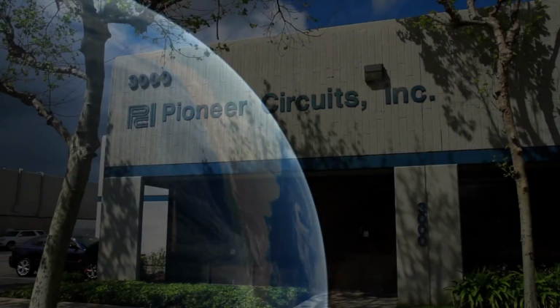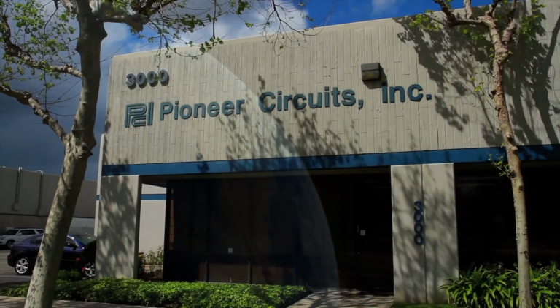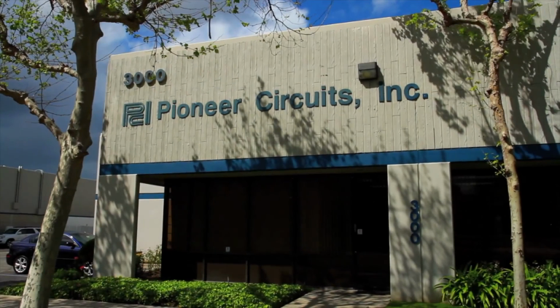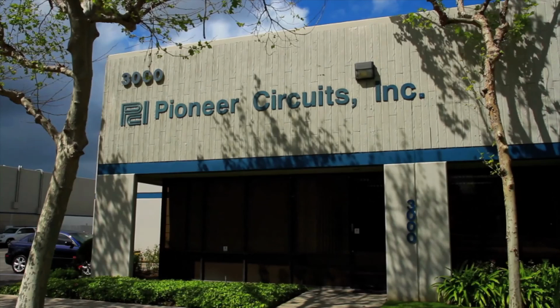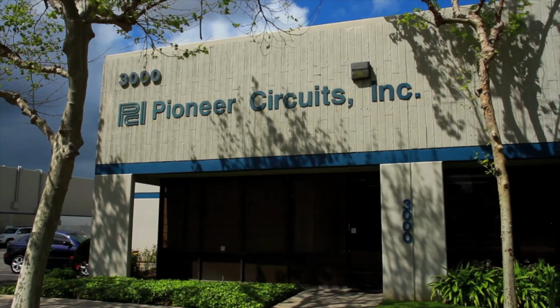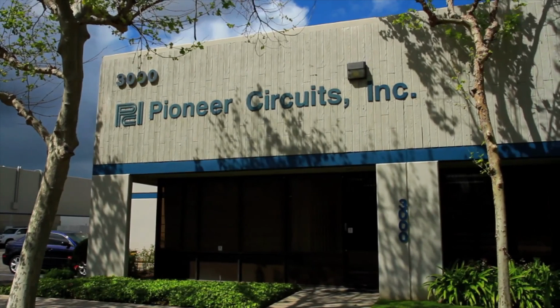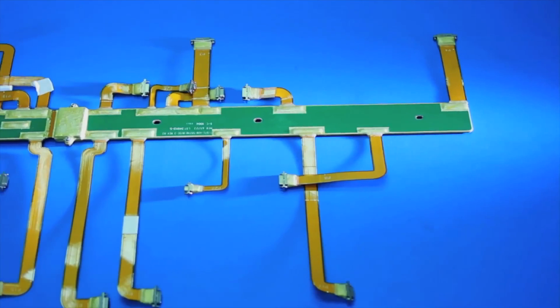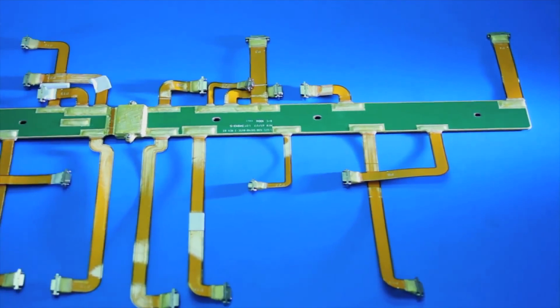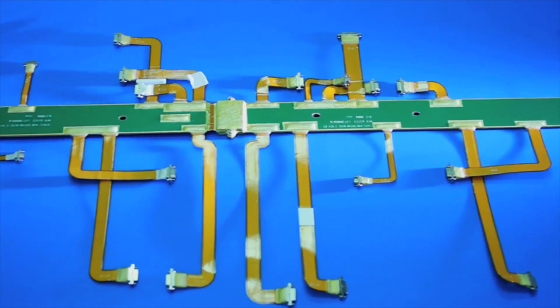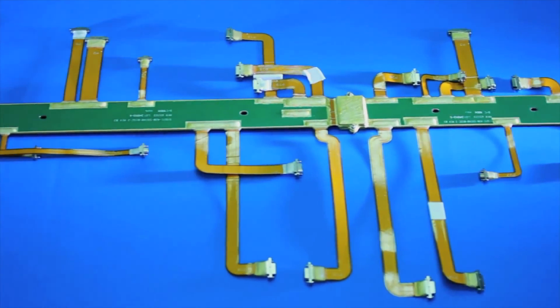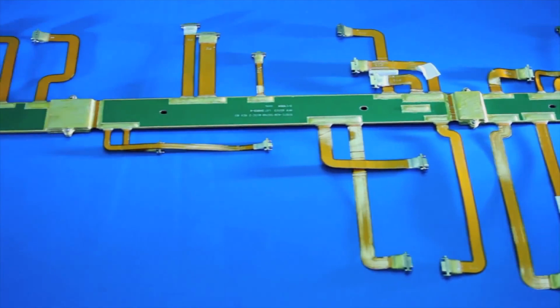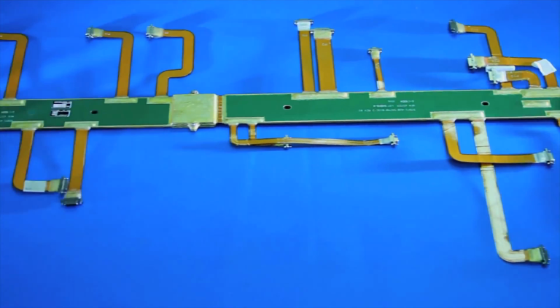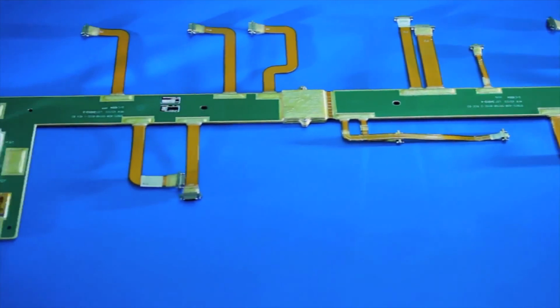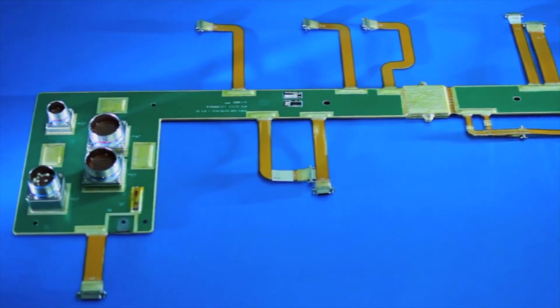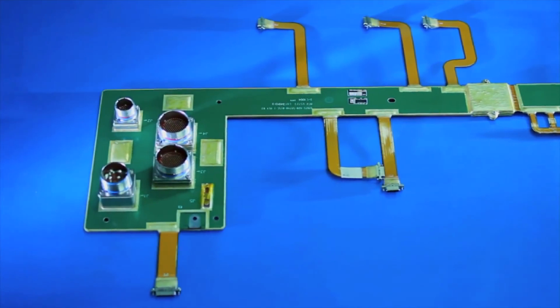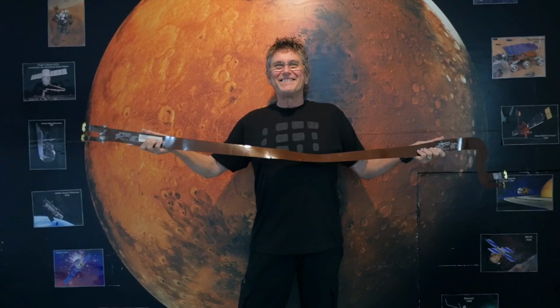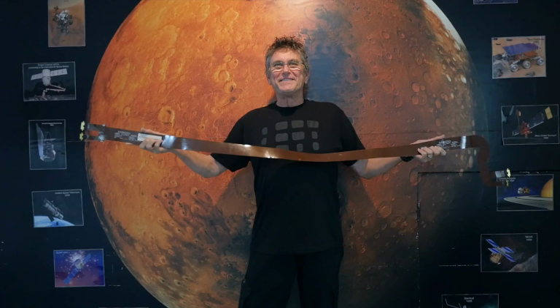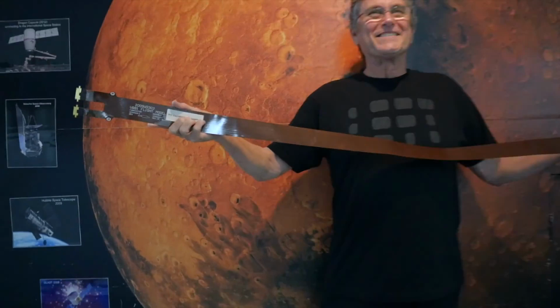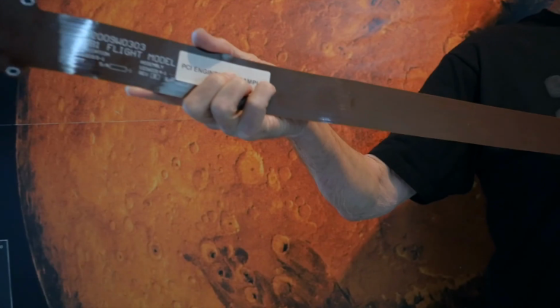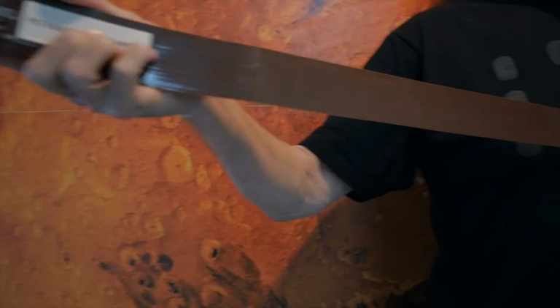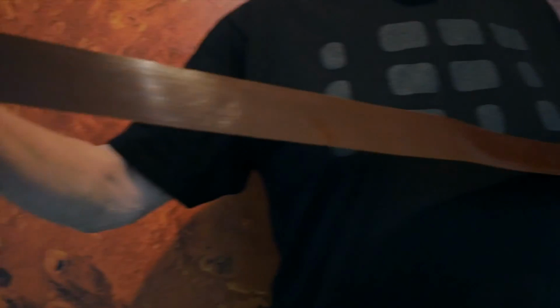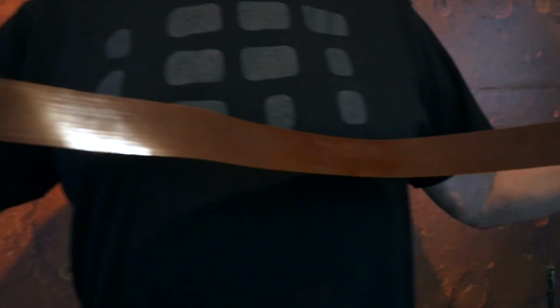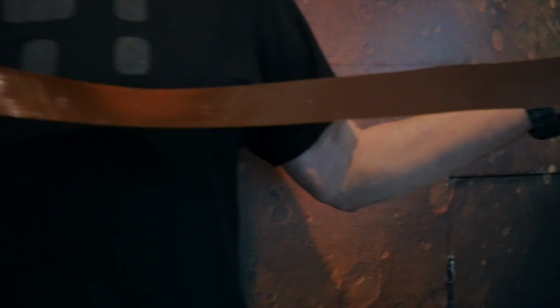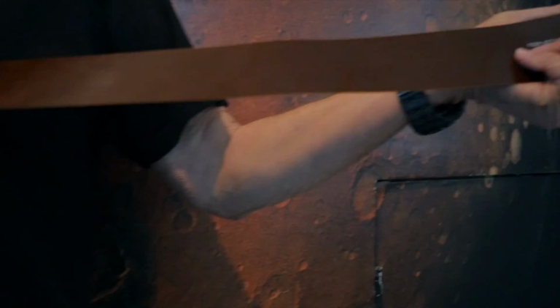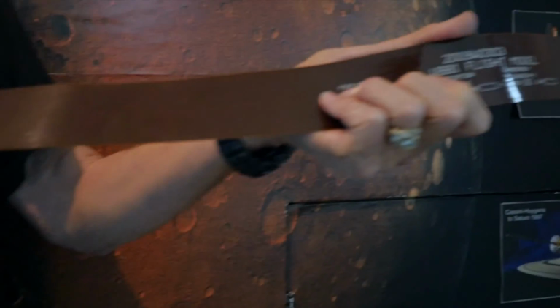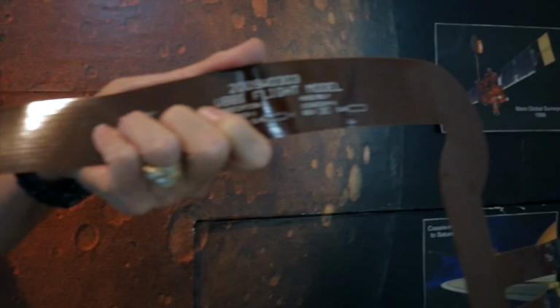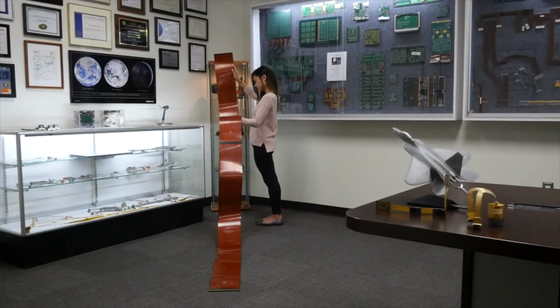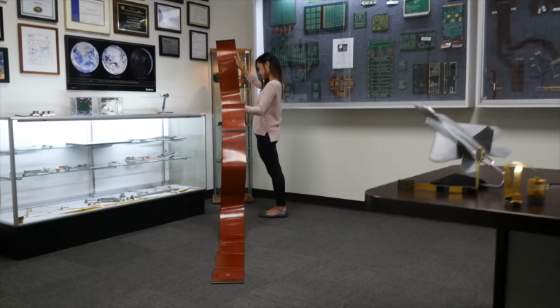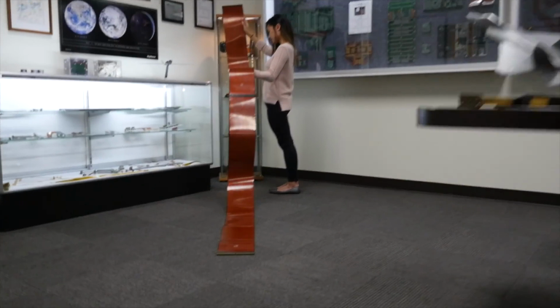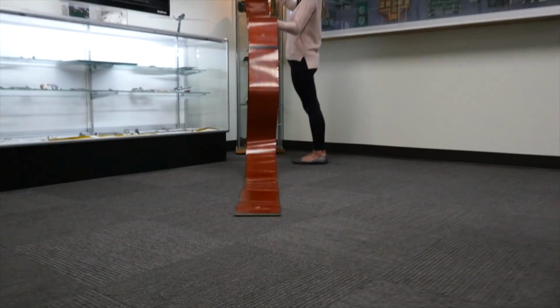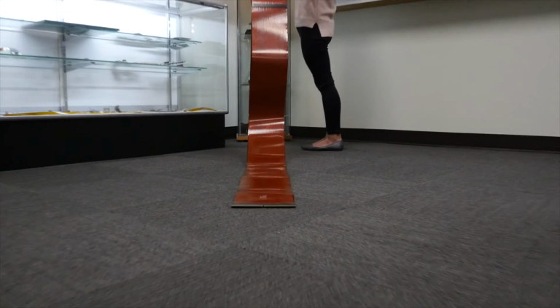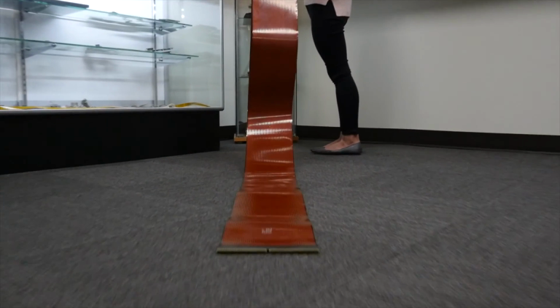Here at Pioneer, when we talk about our extended length flexible circuit capabilities, we really mean two things. The first, of course, is the record-setting sizes of the flex circuits we manufacture,